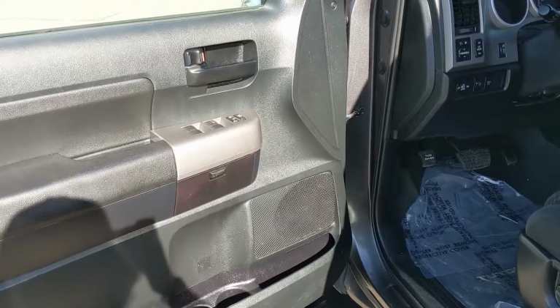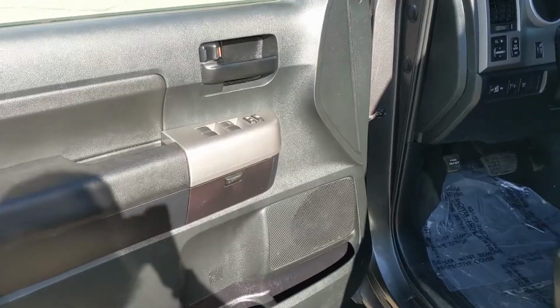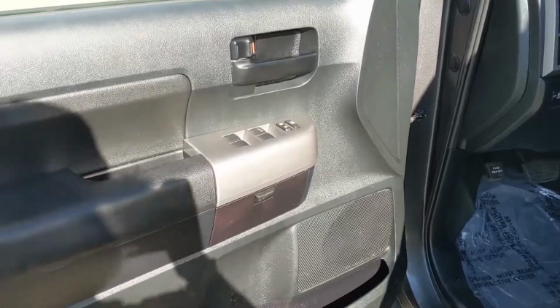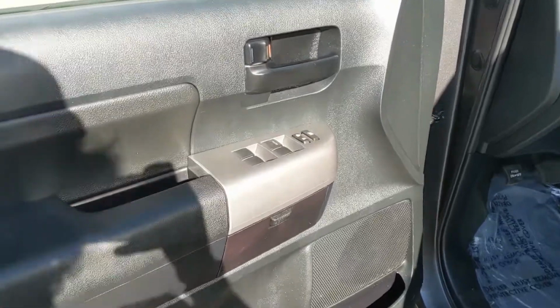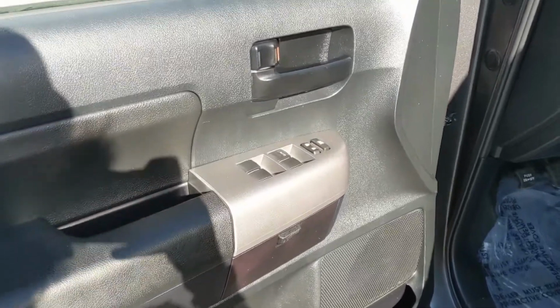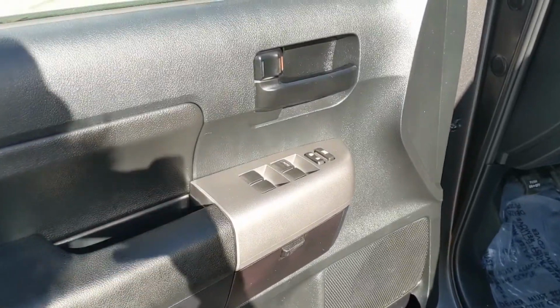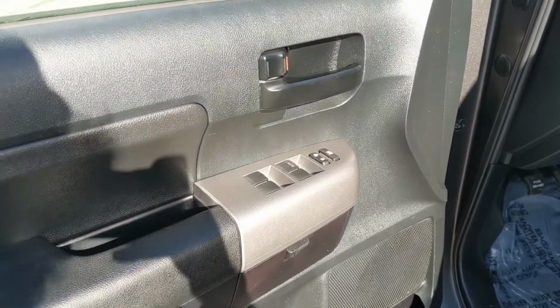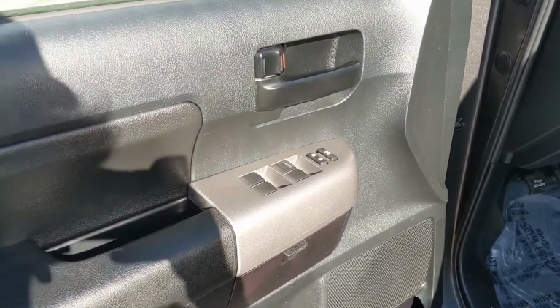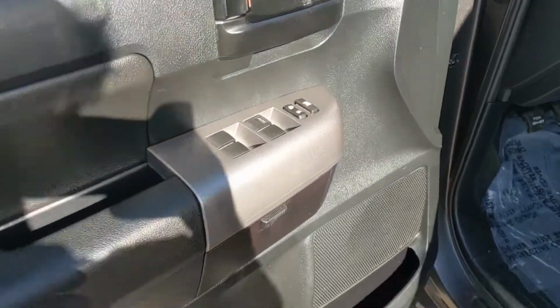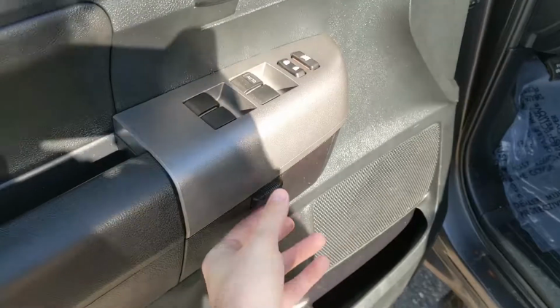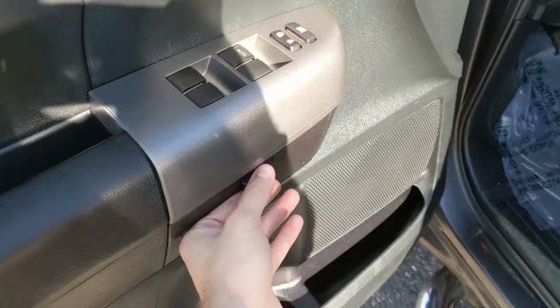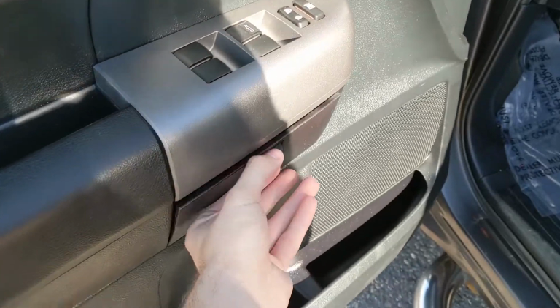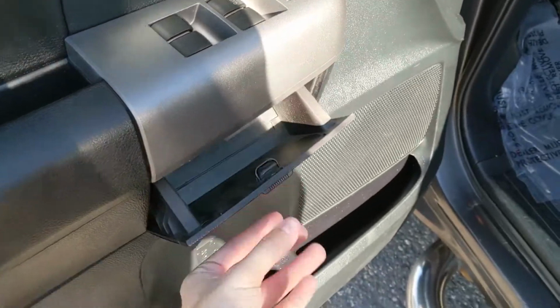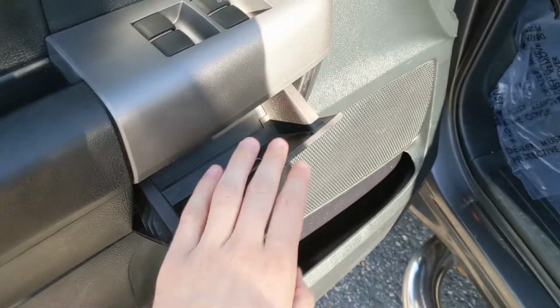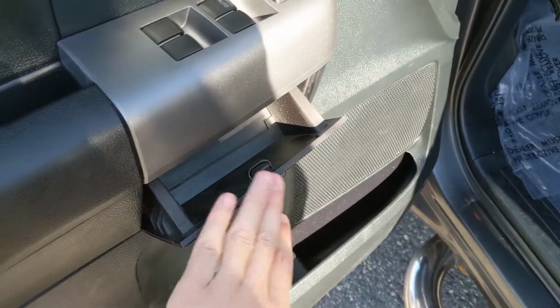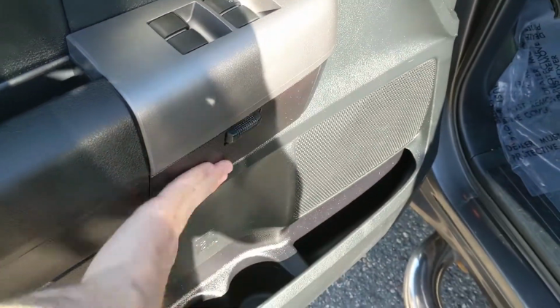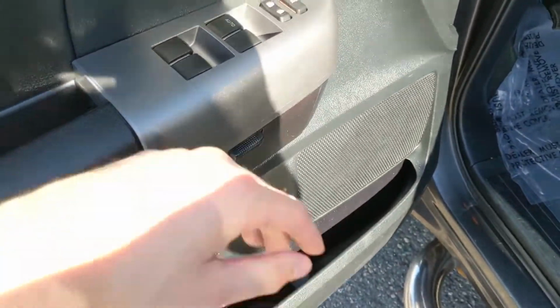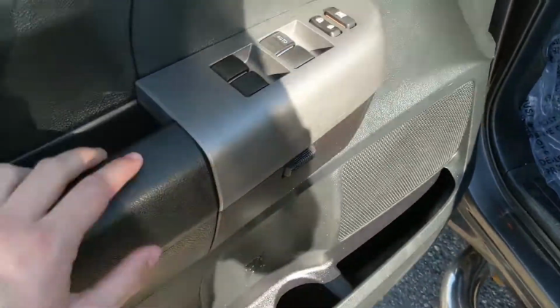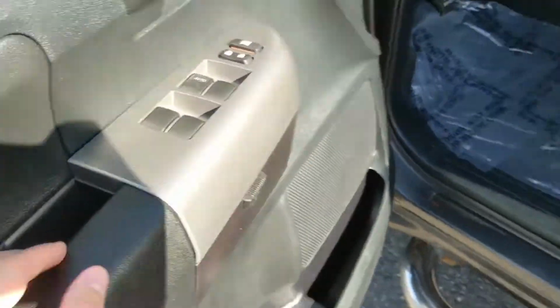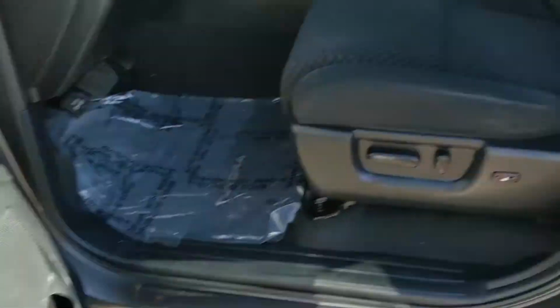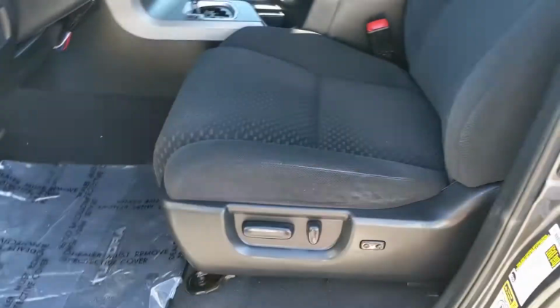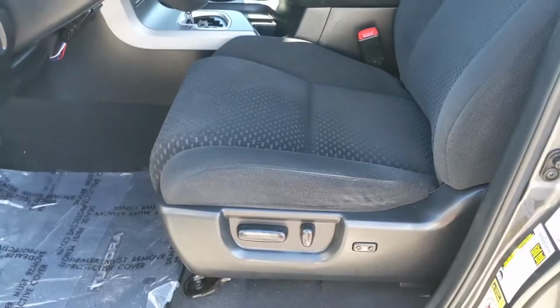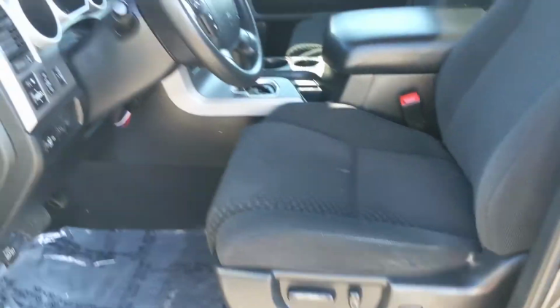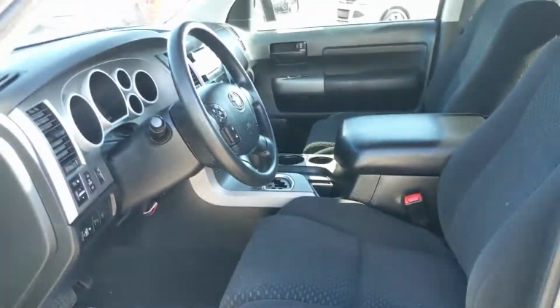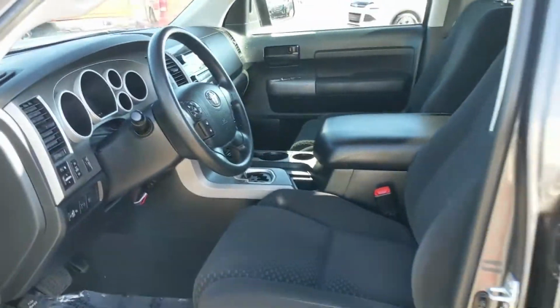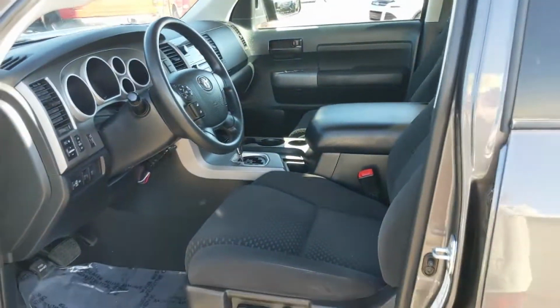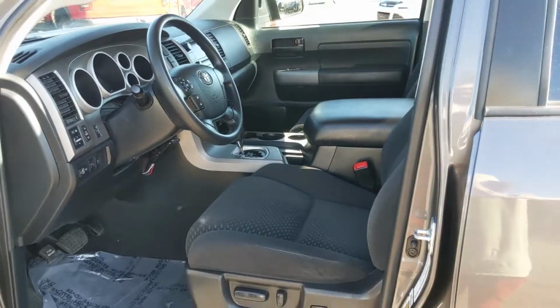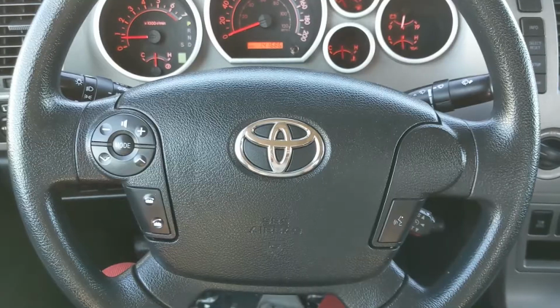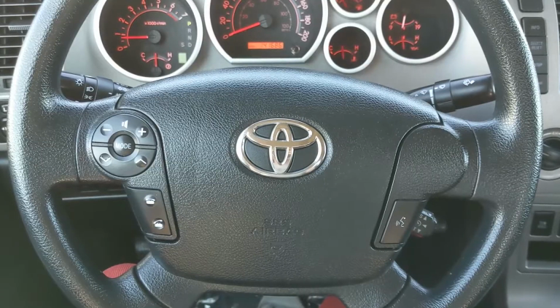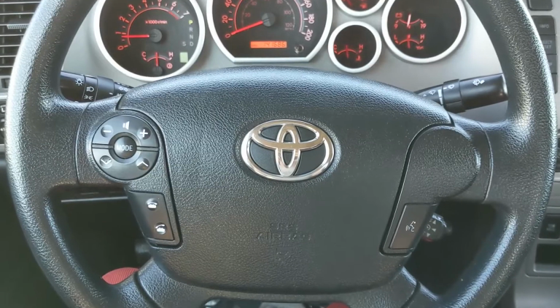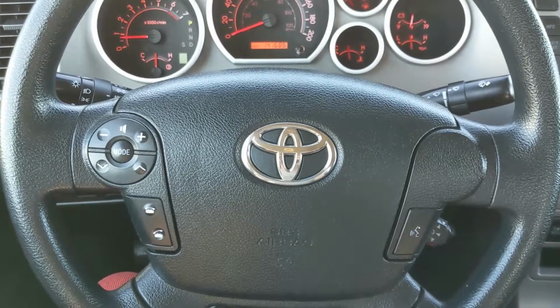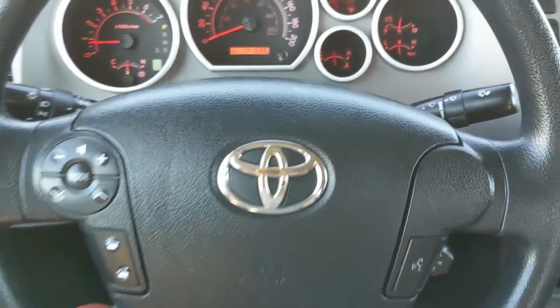Now looking at the front, we have power windows, power mirrors, and power locks, as well as a little storage compartment there in the door, and a fully power adjustable driver's seat. Now sitting in the truck with it running,